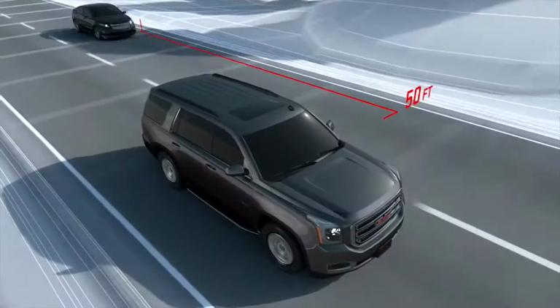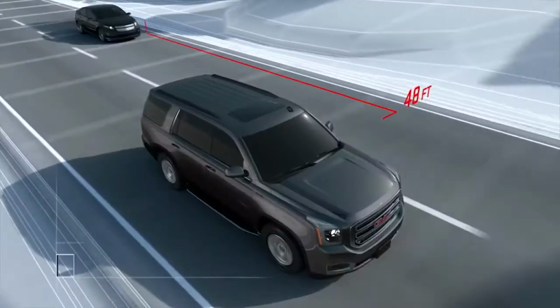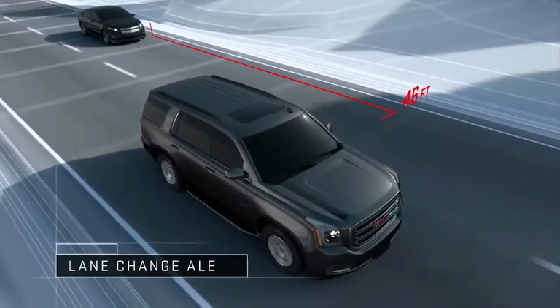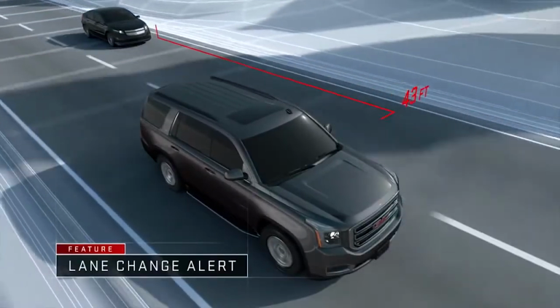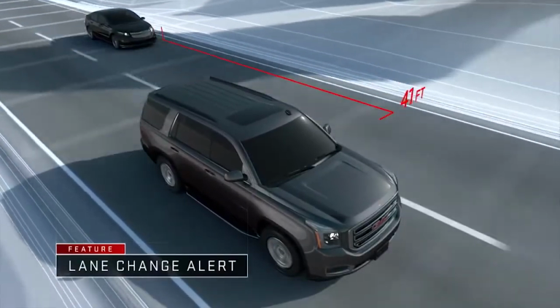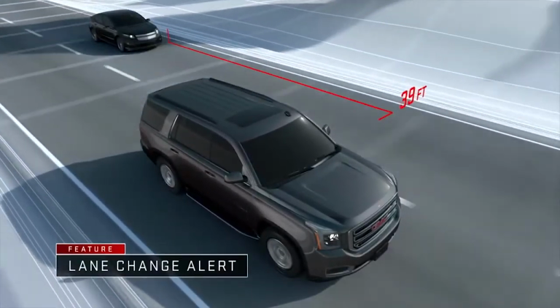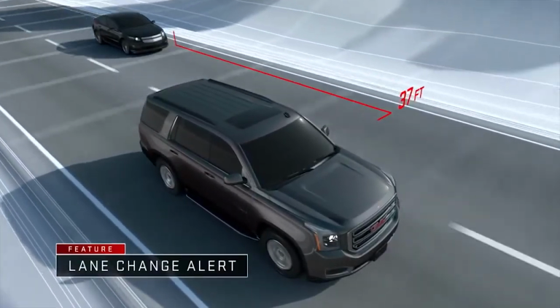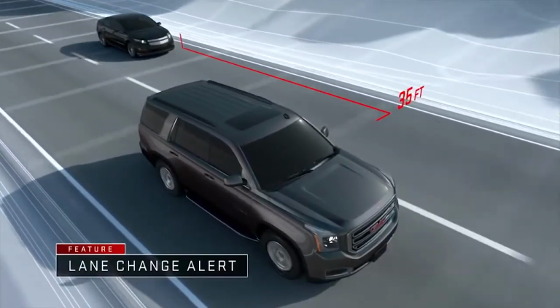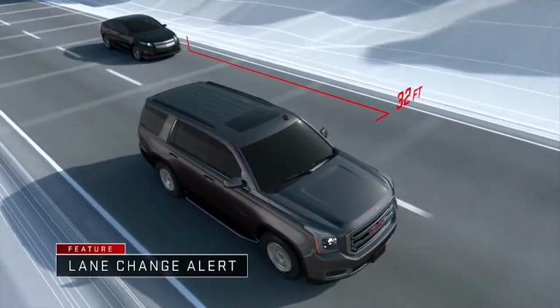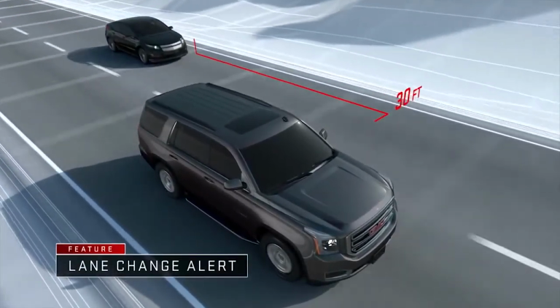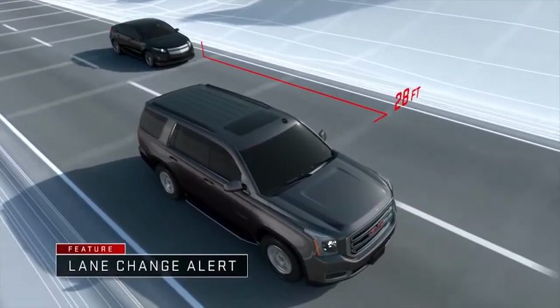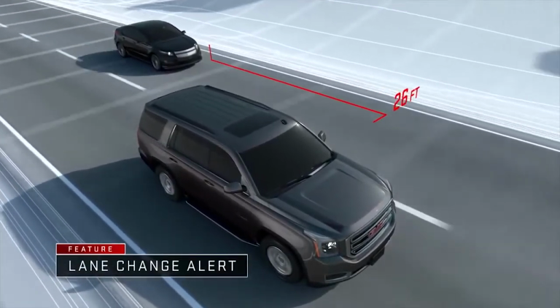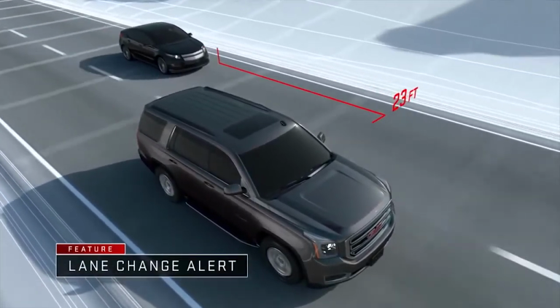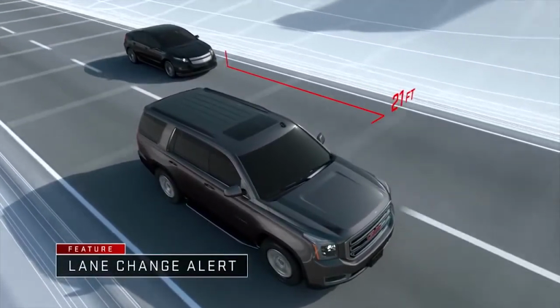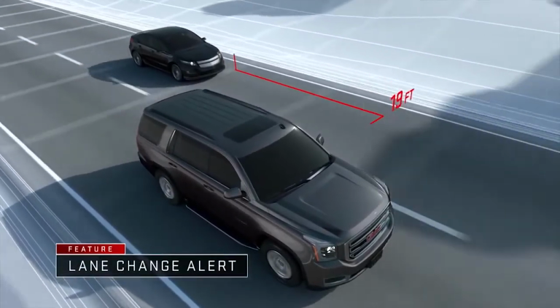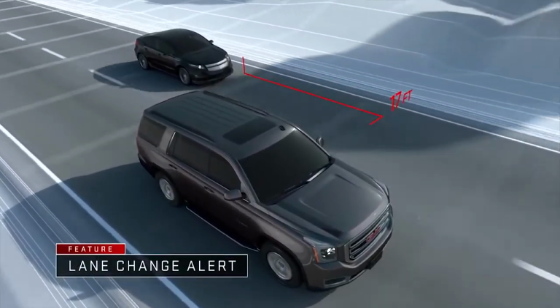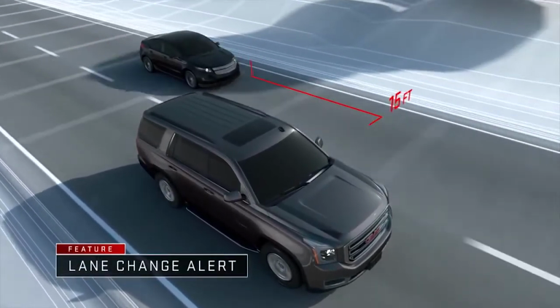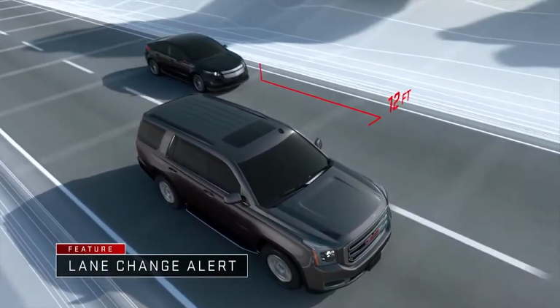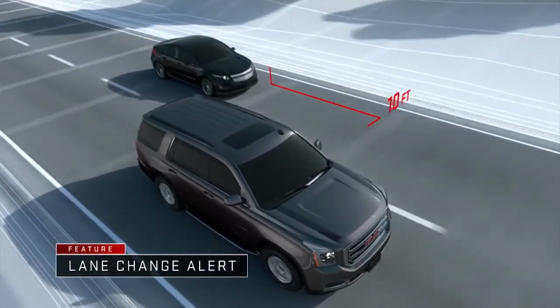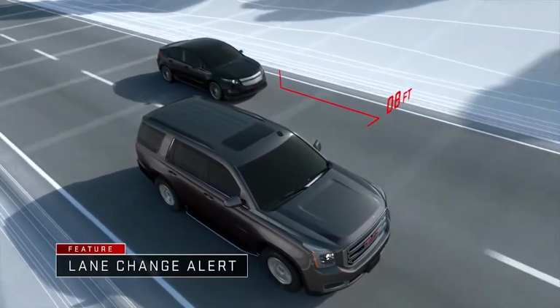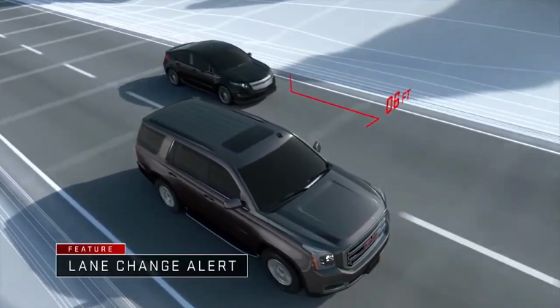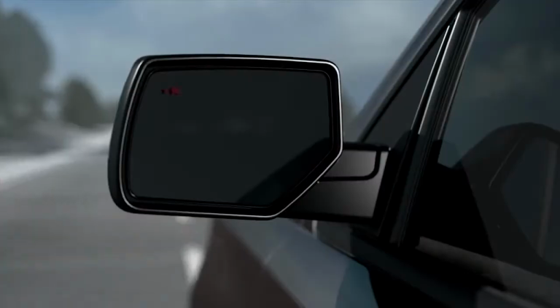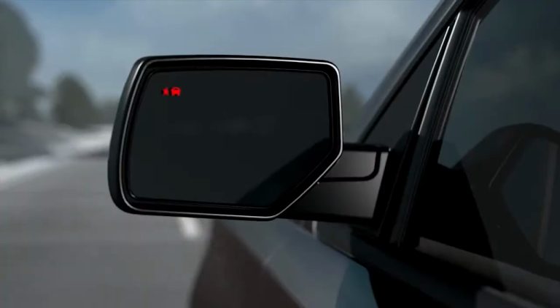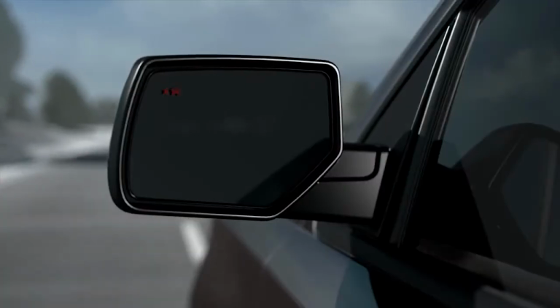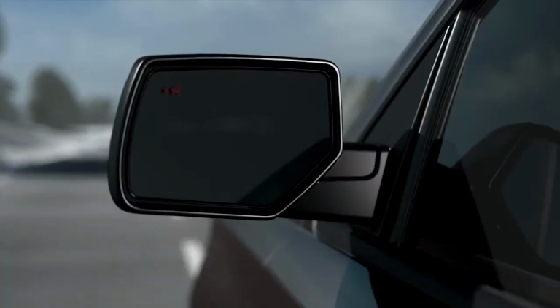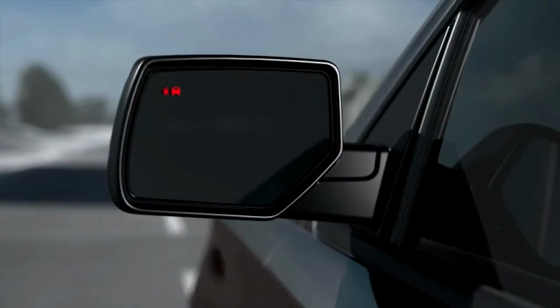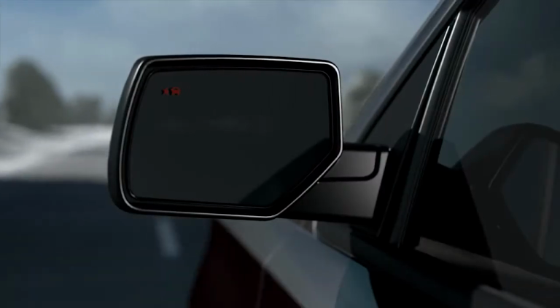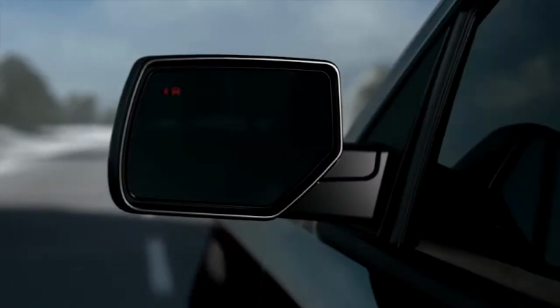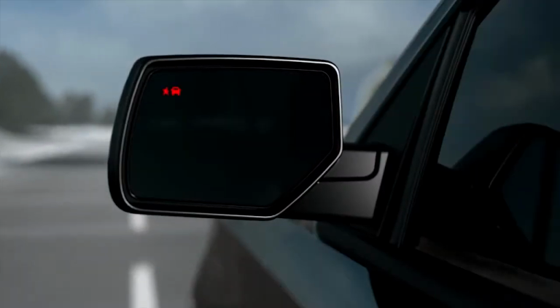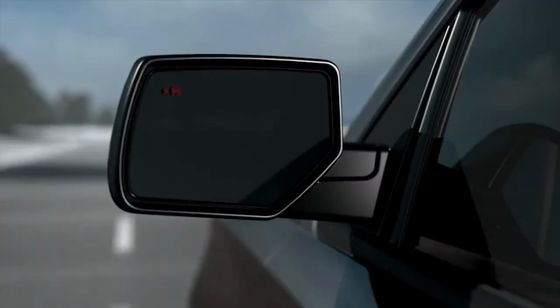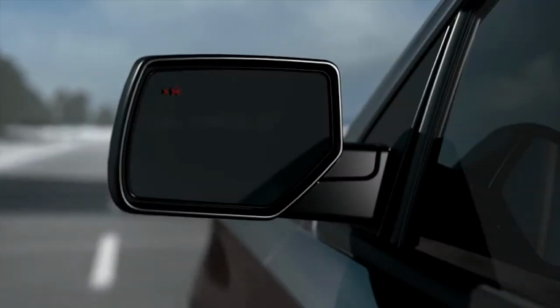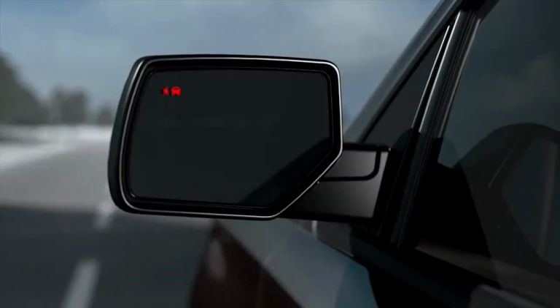Lane Change Alert detects fast-approaching vehicles up to 230 feet away to let you know when it's not safe to change lanes. Both give you clear alerts in the outside rearview mirror.